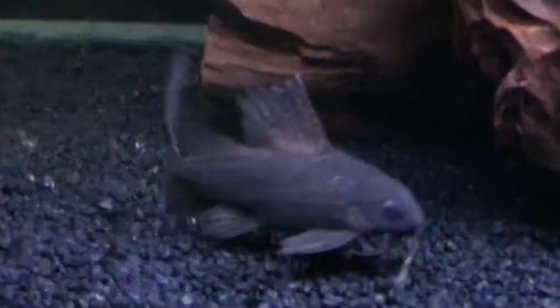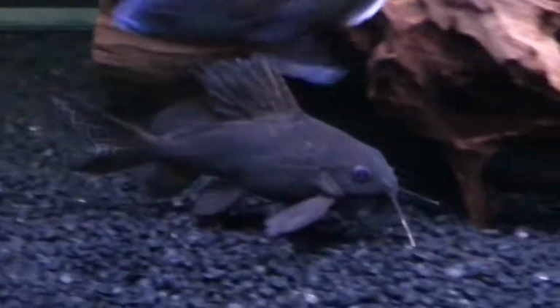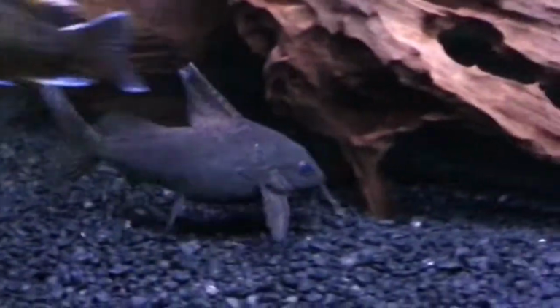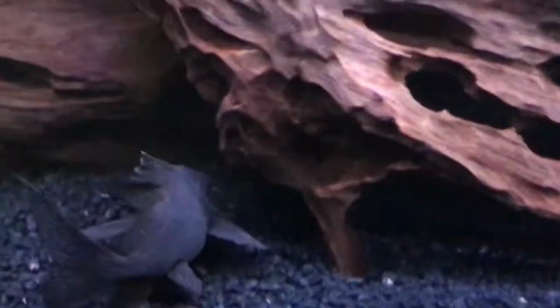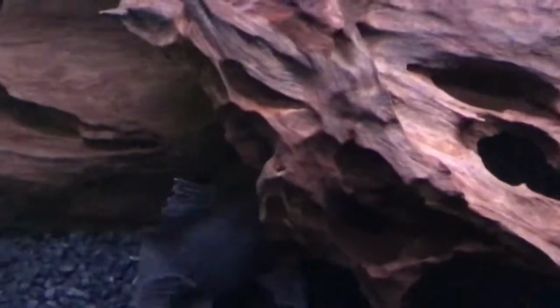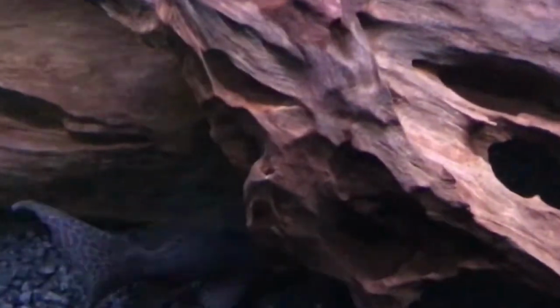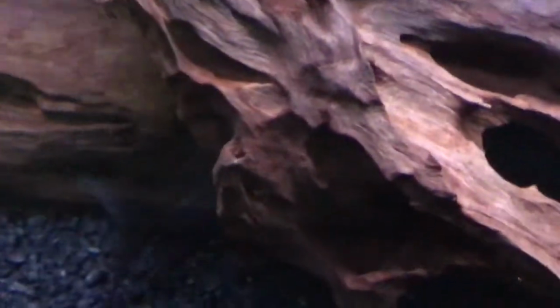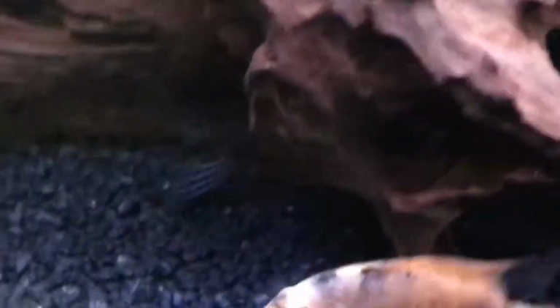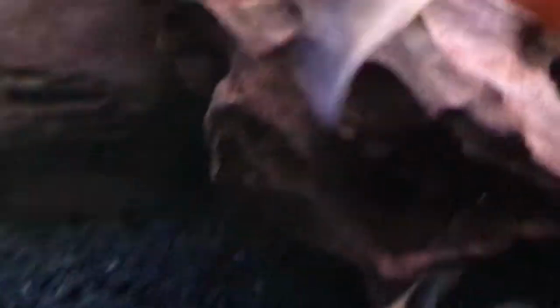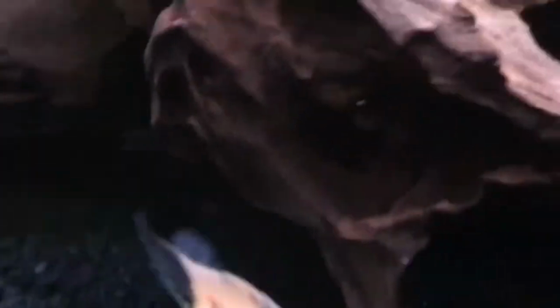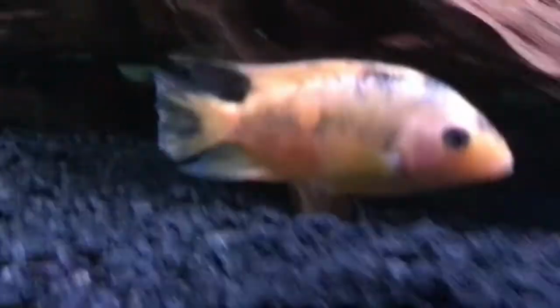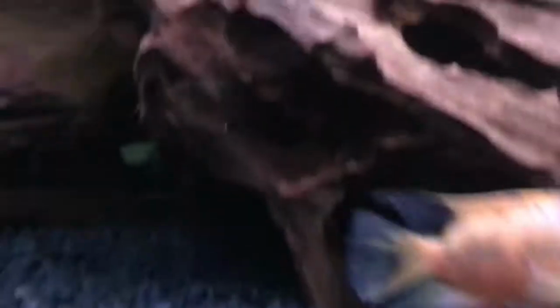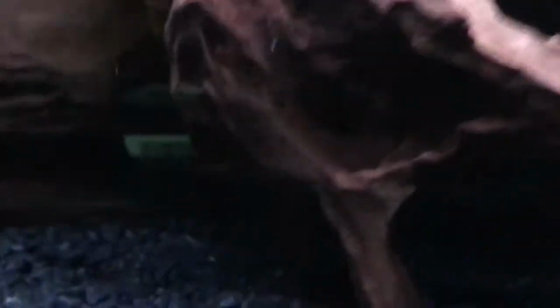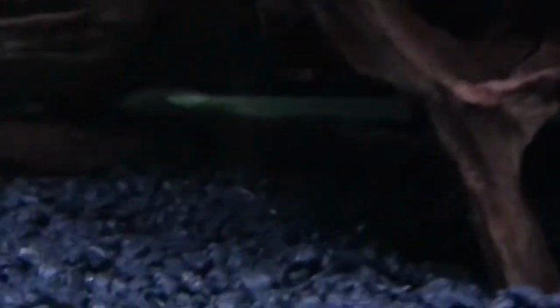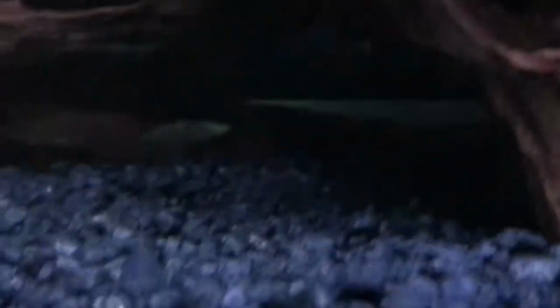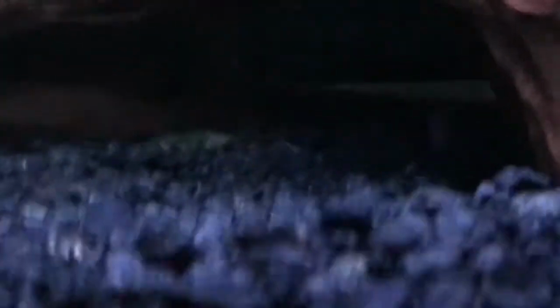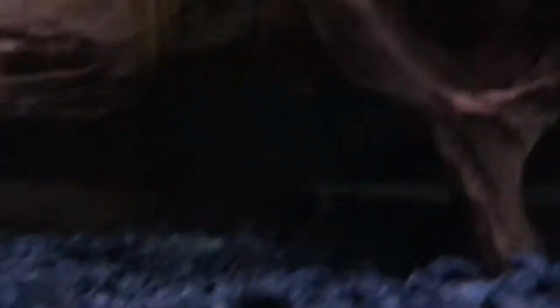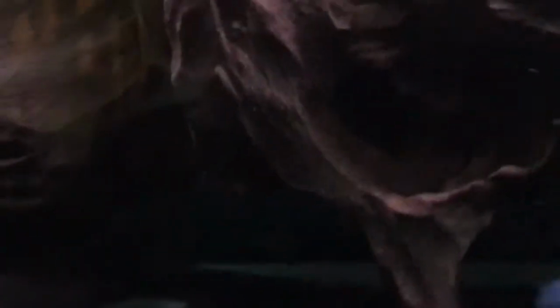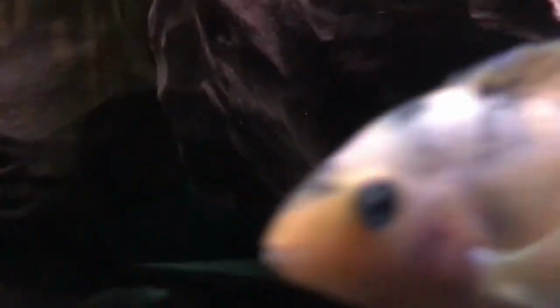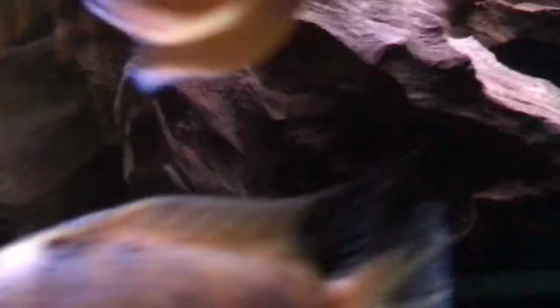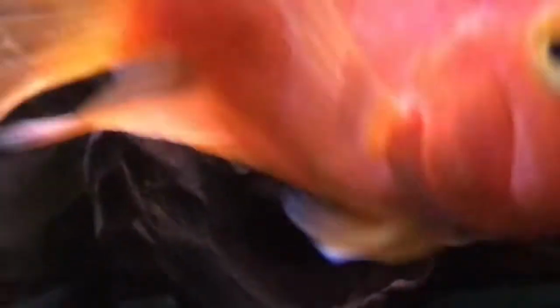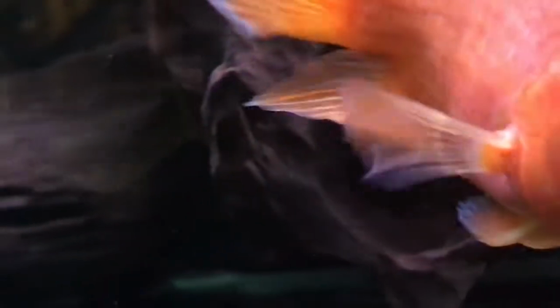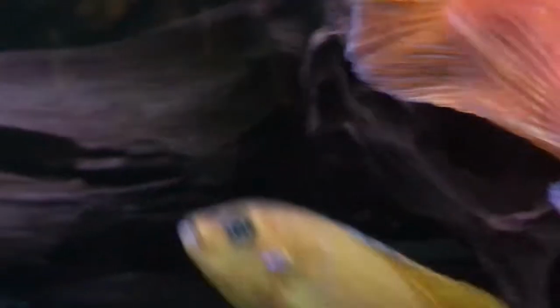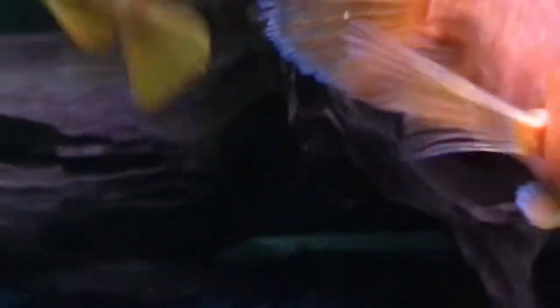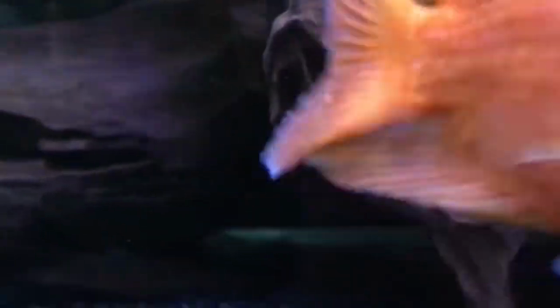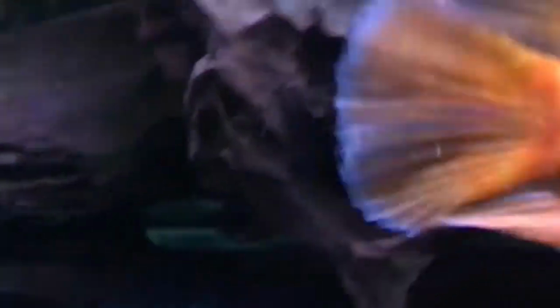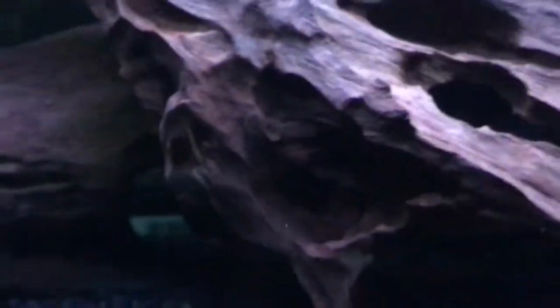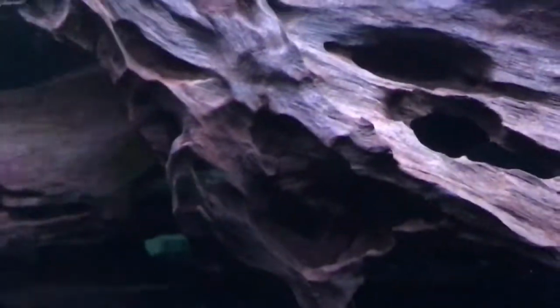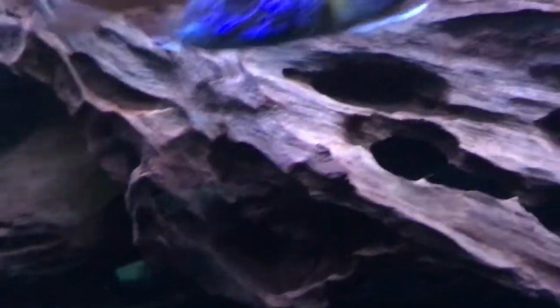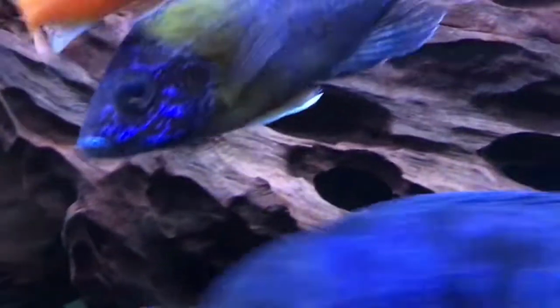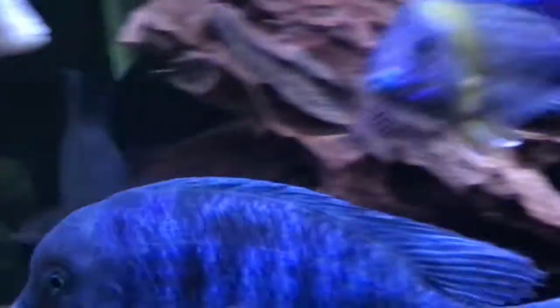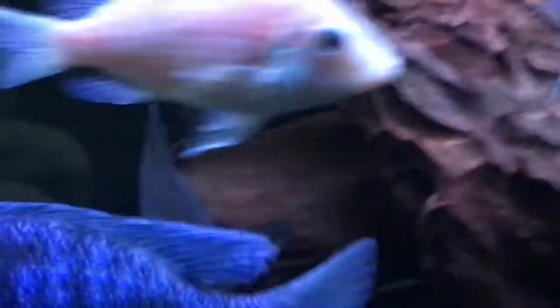So this is my Cynodontus Eruptus. He likes to hide a lot. I mean, he usually comes out, but right now he's hiding. Yeah, there he is.